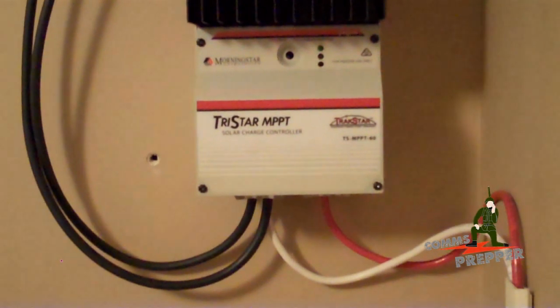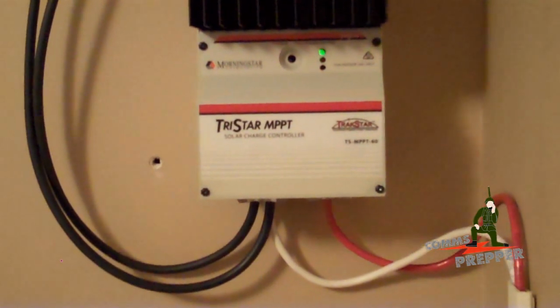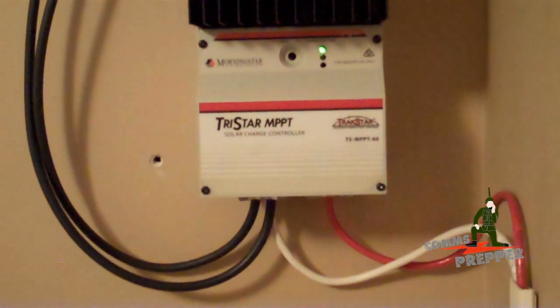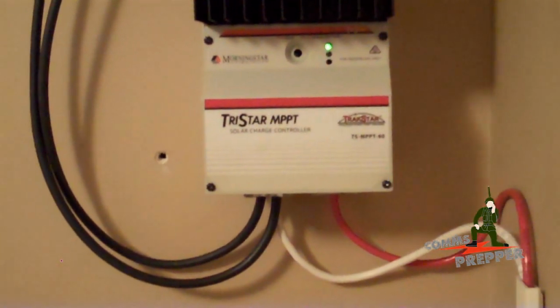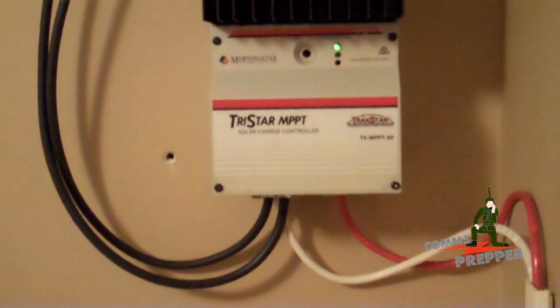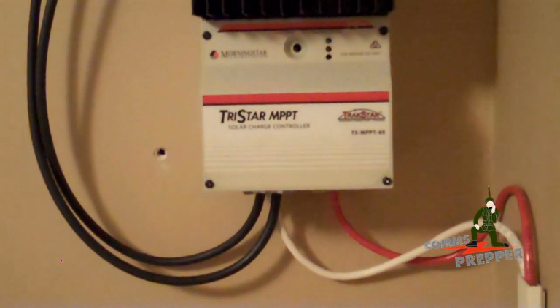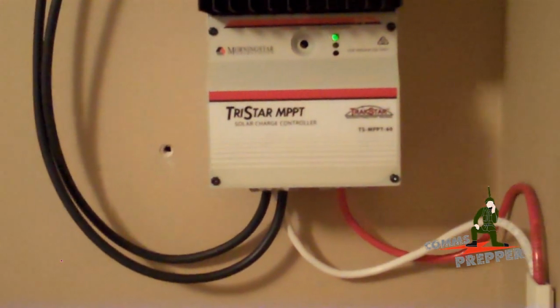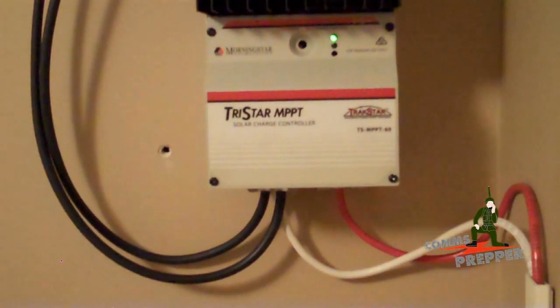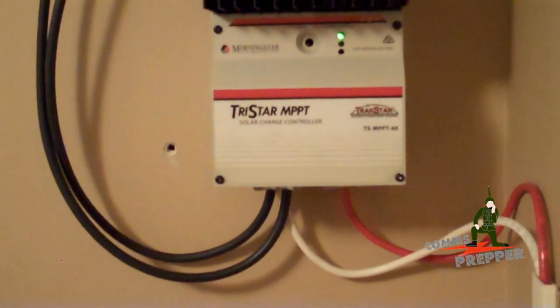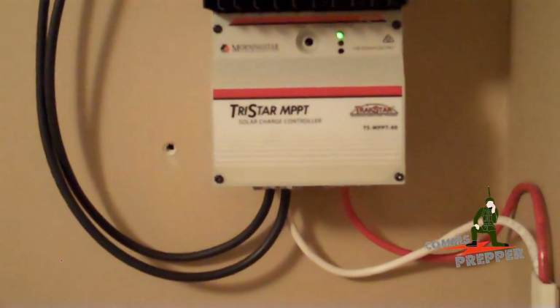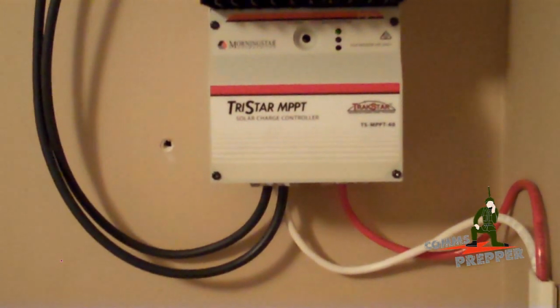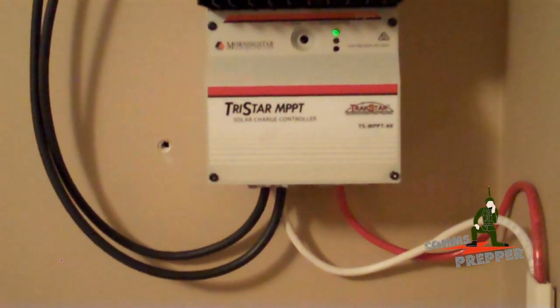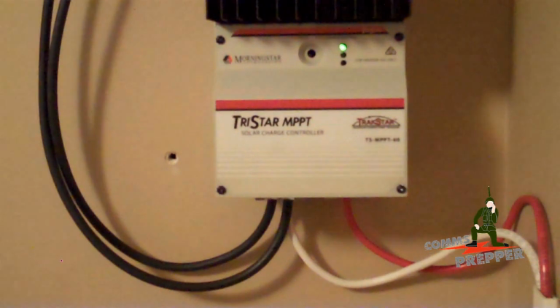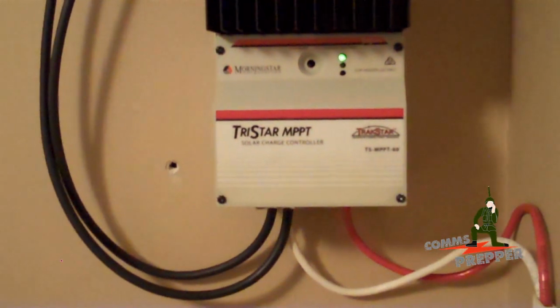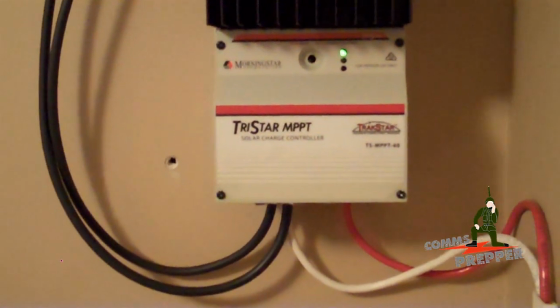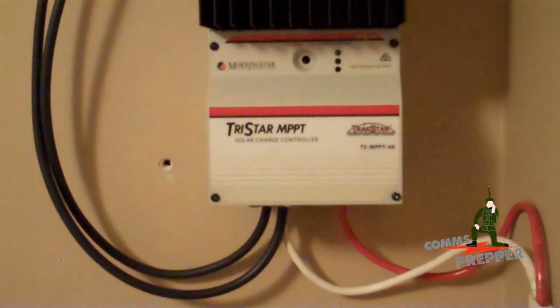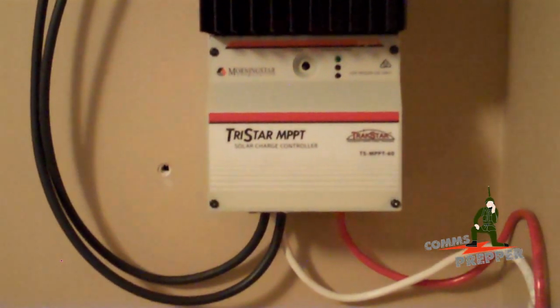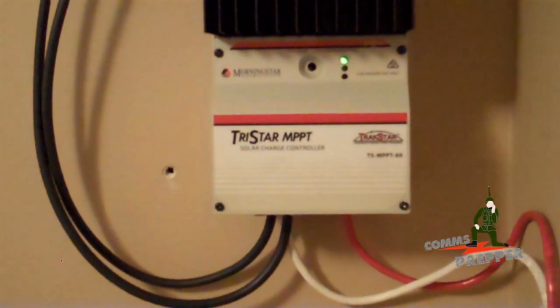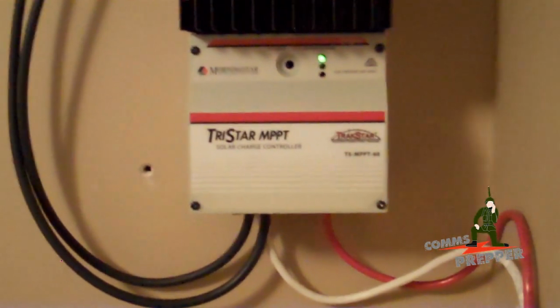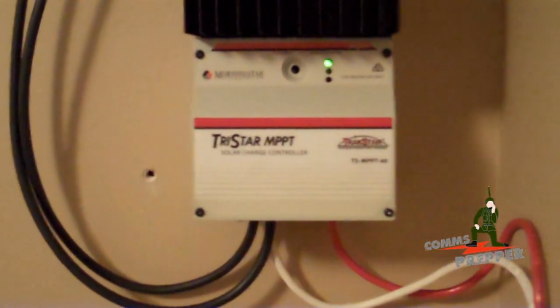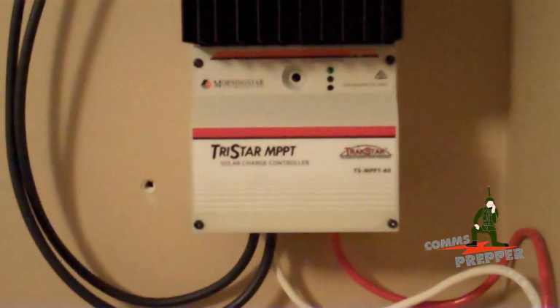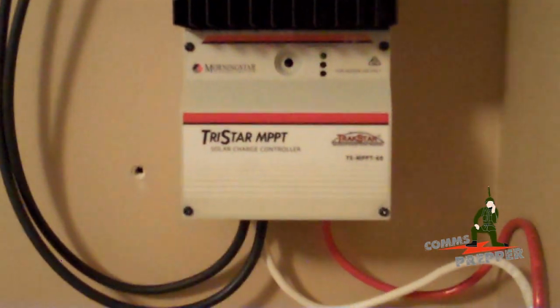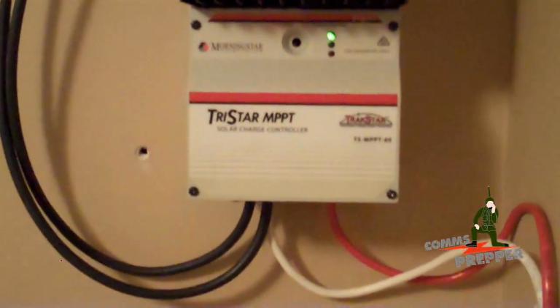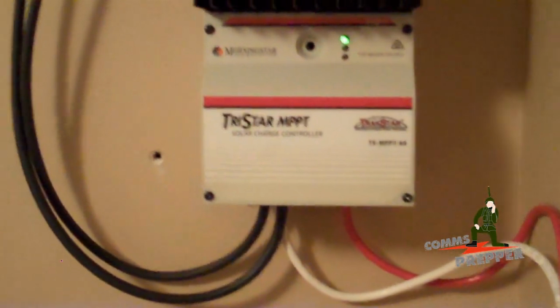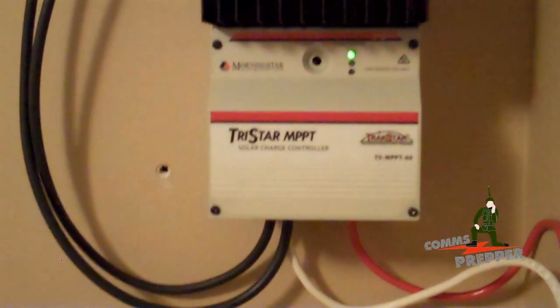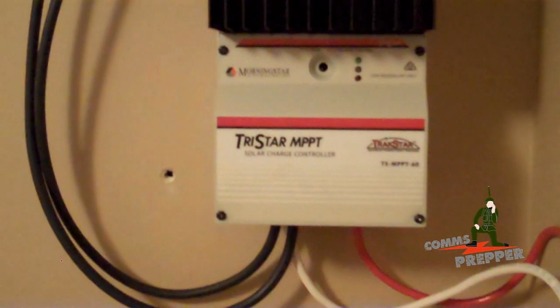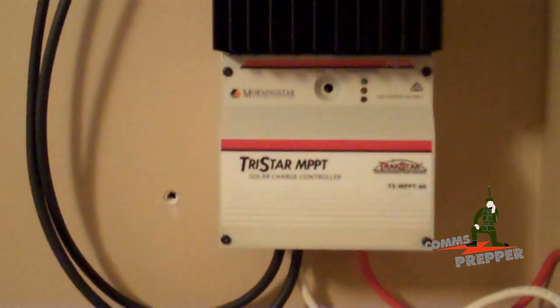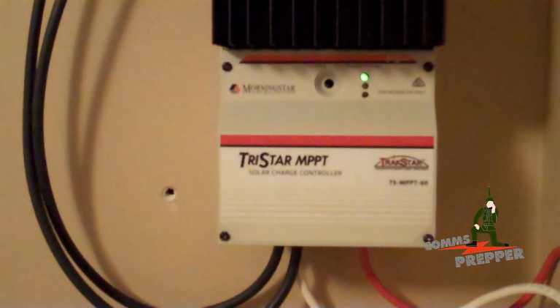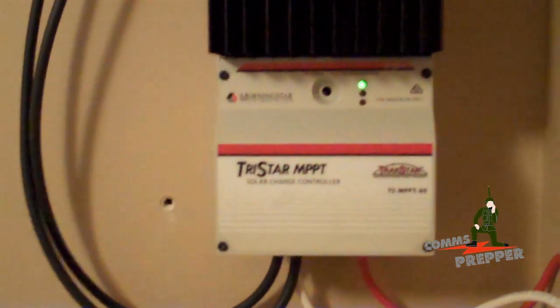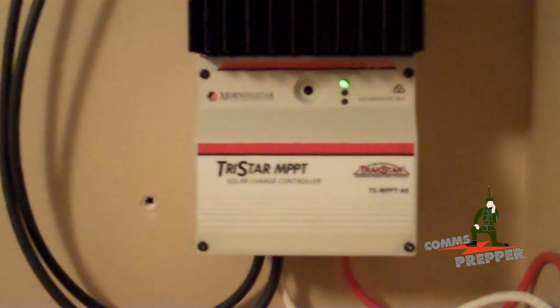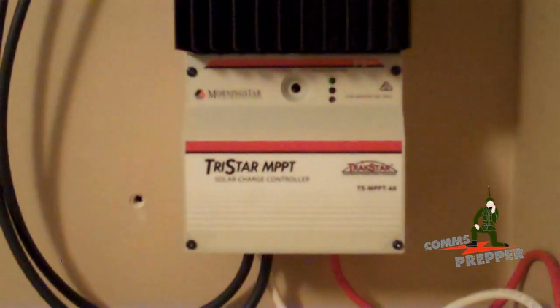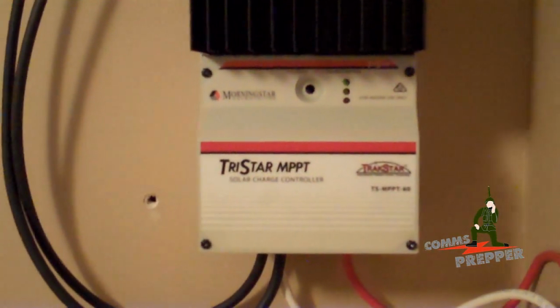Alright guys, we've got the cover back on the charge controller. We have a rapid blinking green light there, which tells me the charge controller is now in the absorption or bulk mode. We've run a few appliances, so the charge controller is picking up the charge right there.